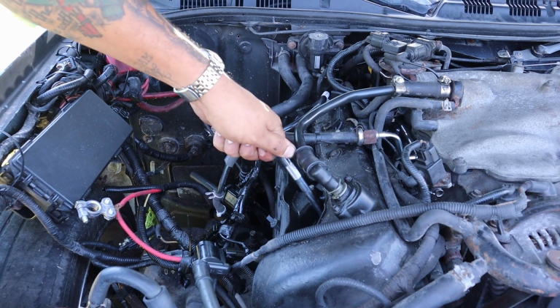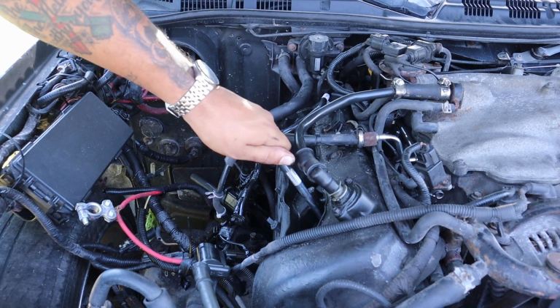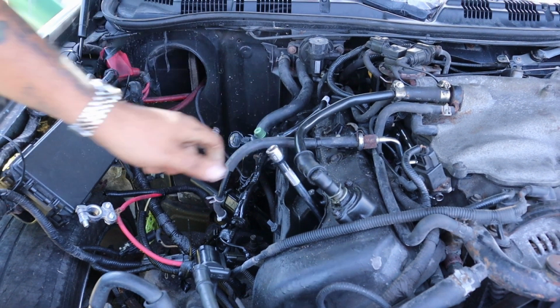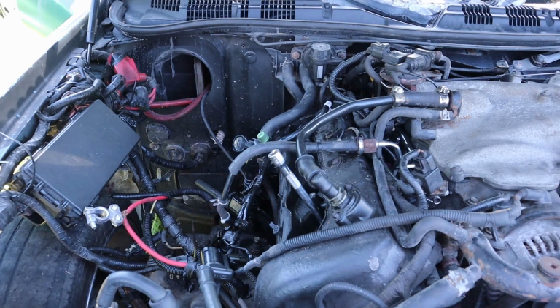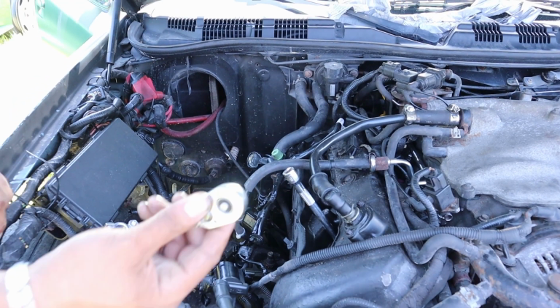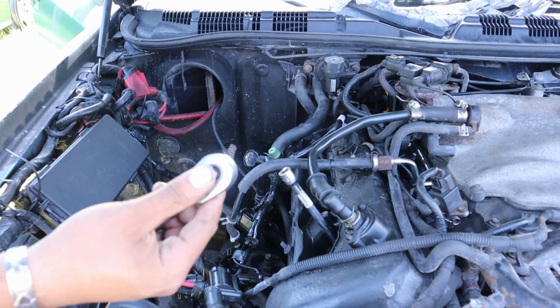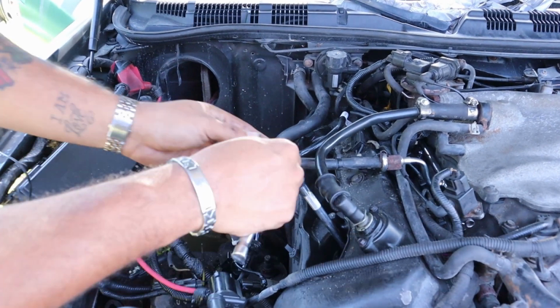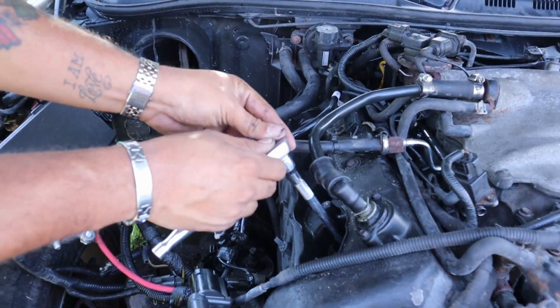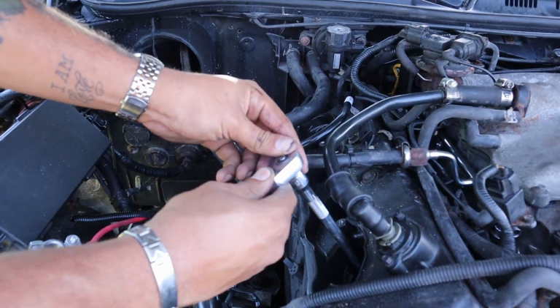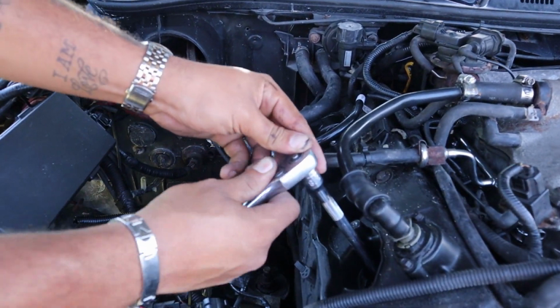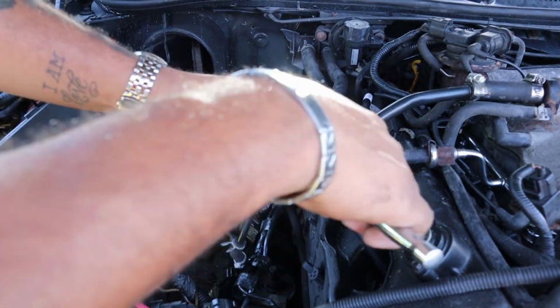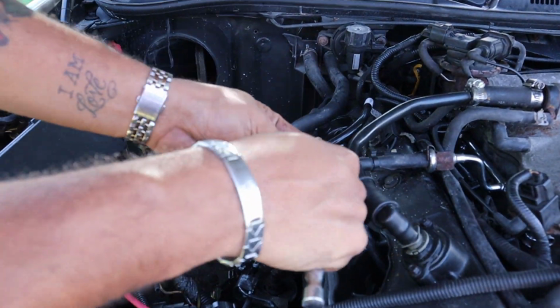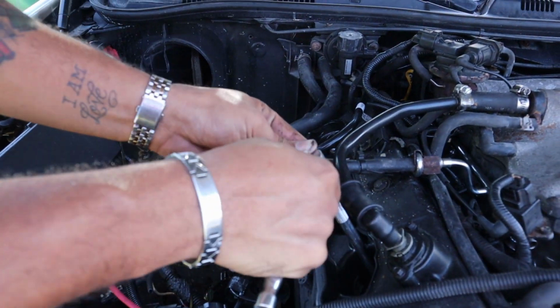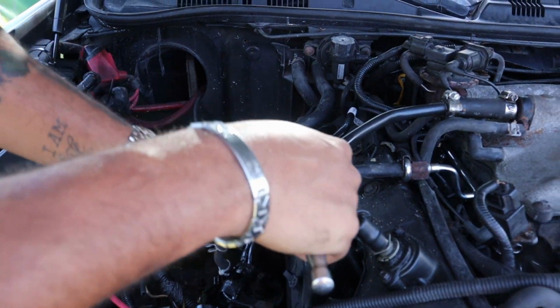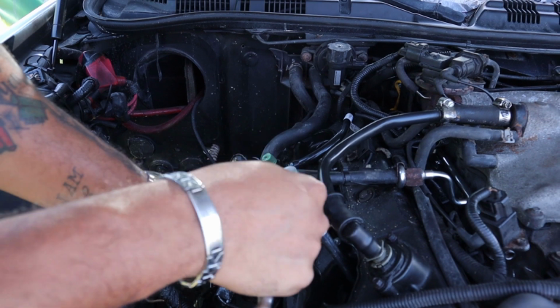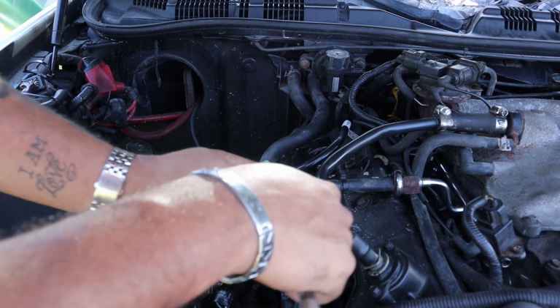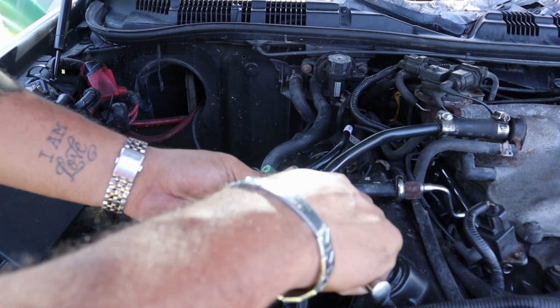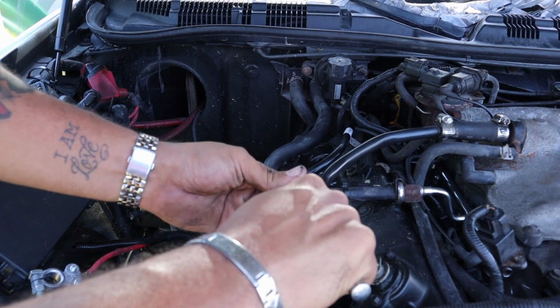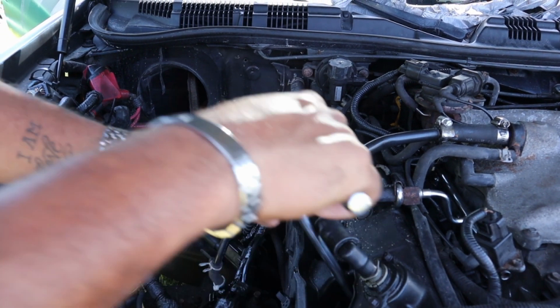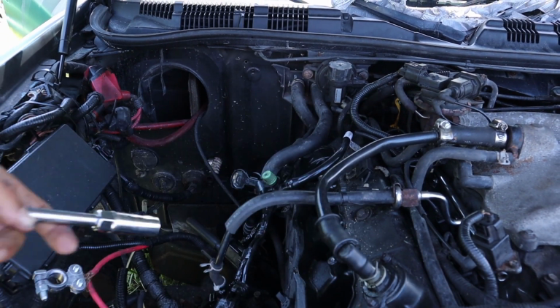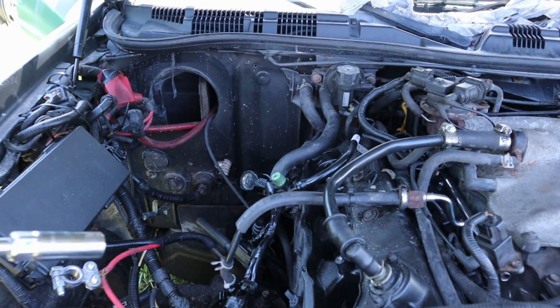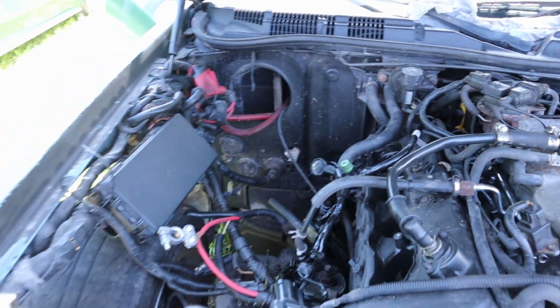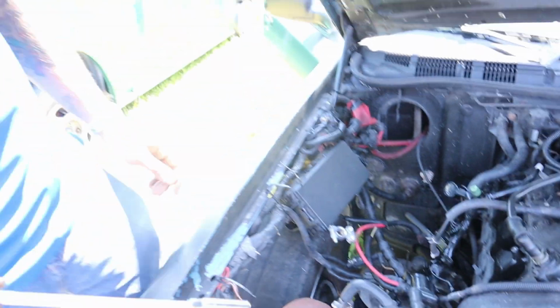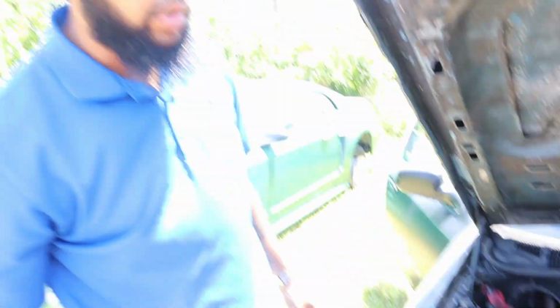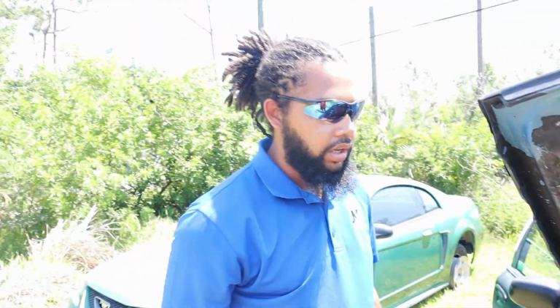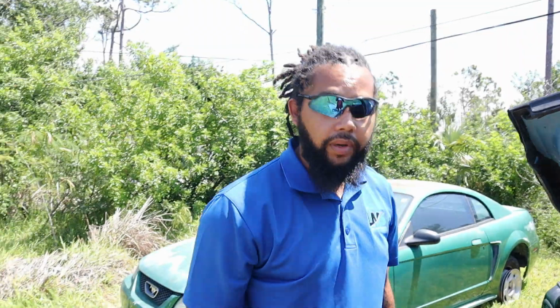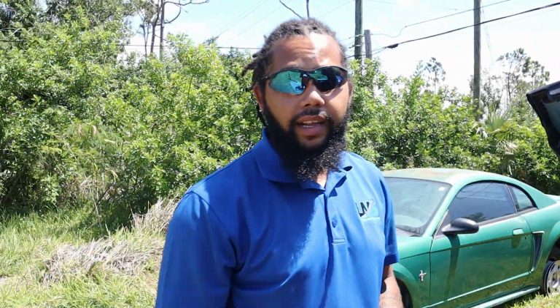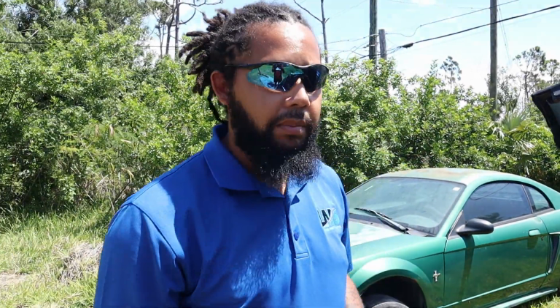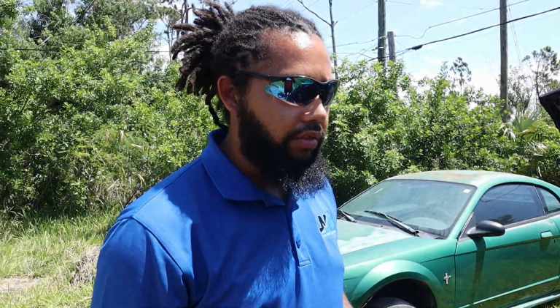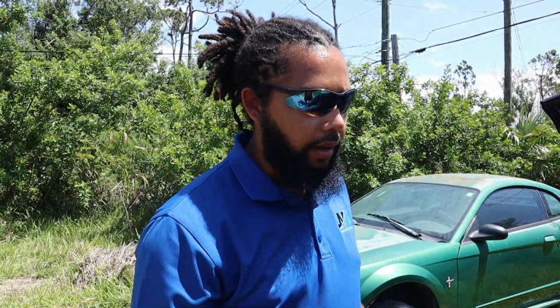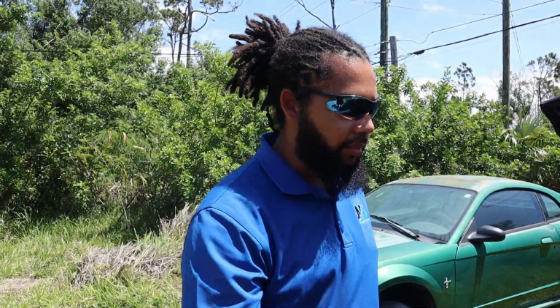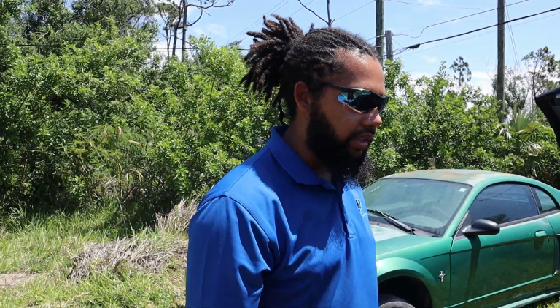Once you notice you can't turn it anymore by hand, grab your ratchet, put it on, and just cap it off. You don't put a lot of torque on this — and that's it, that's how you install your plugs.